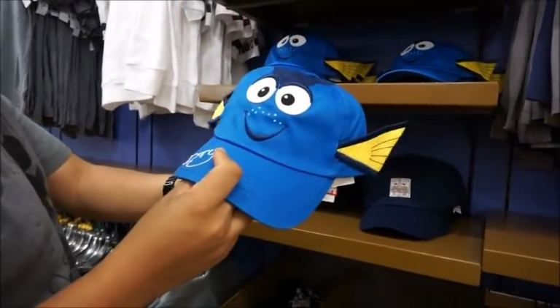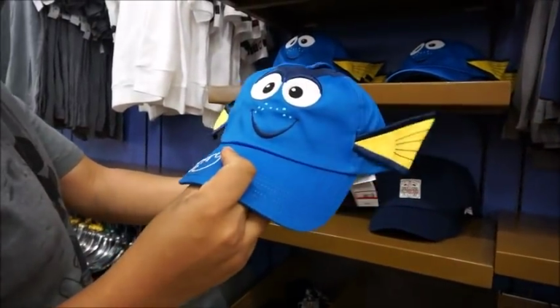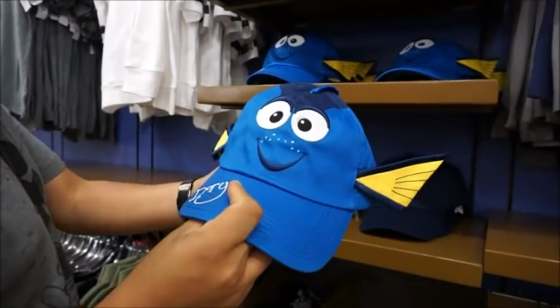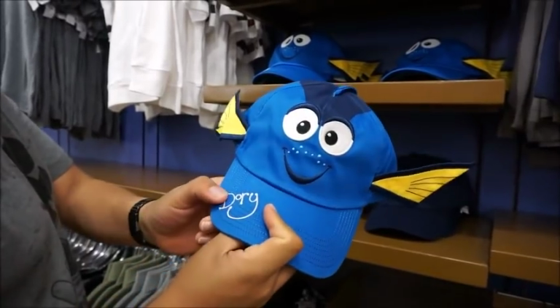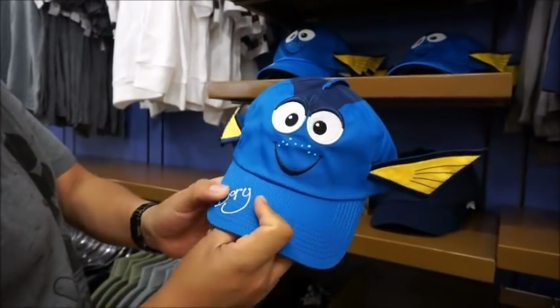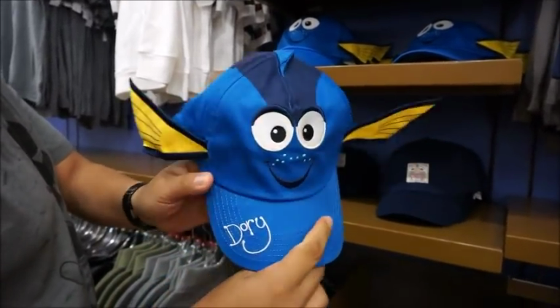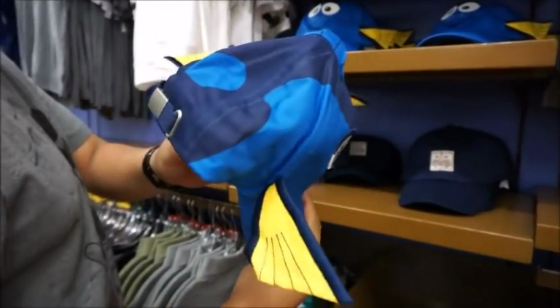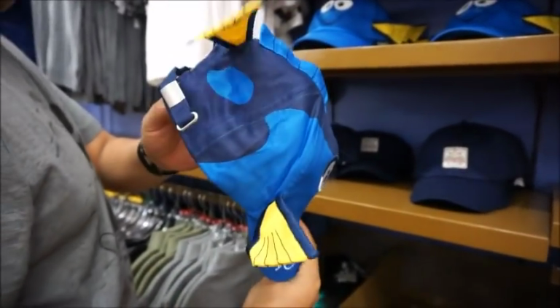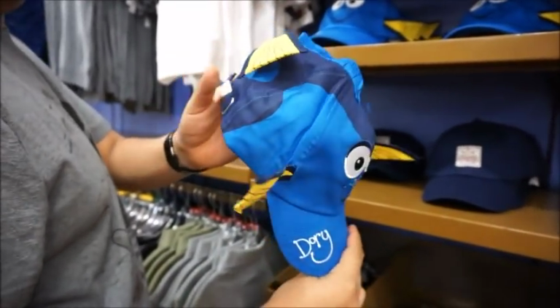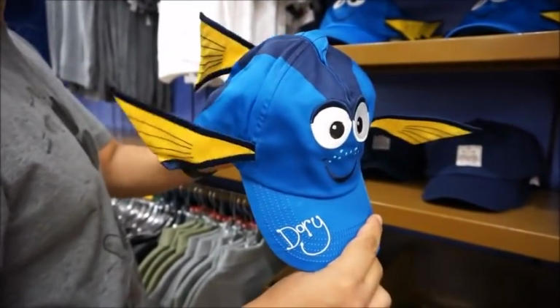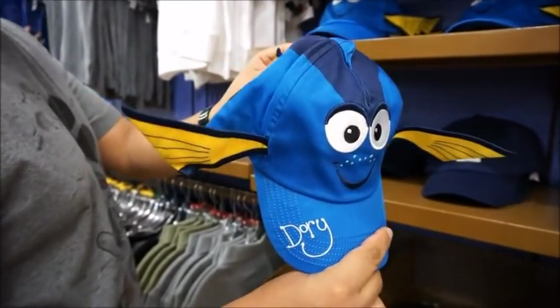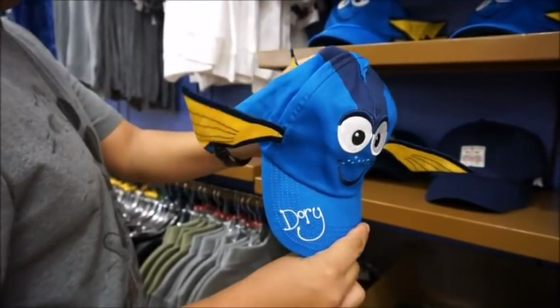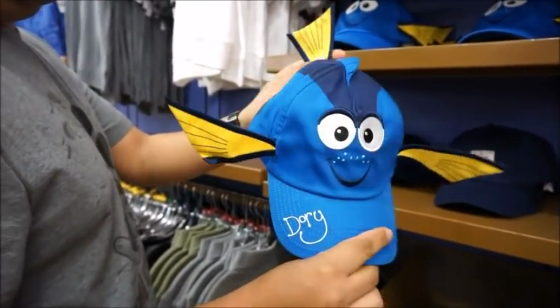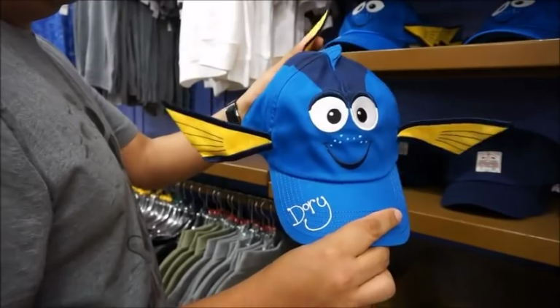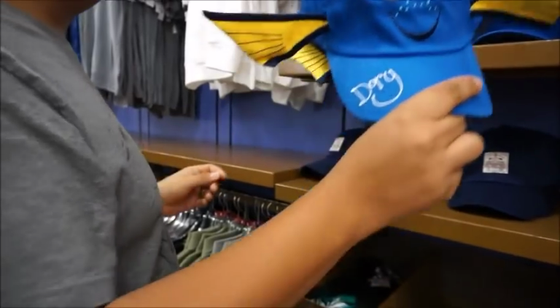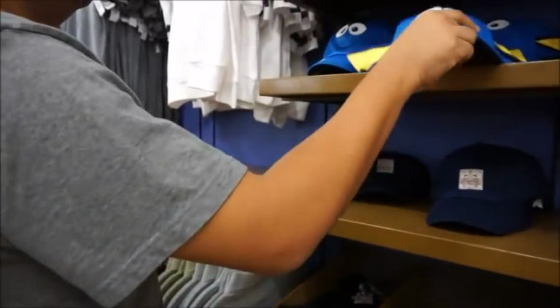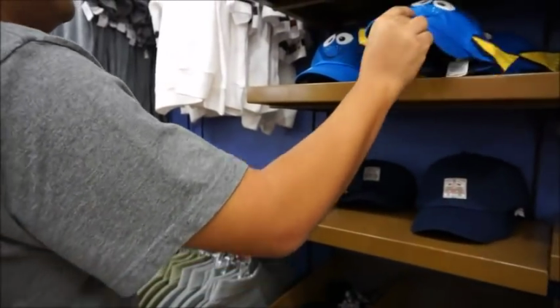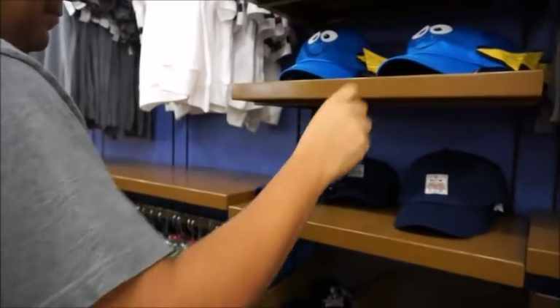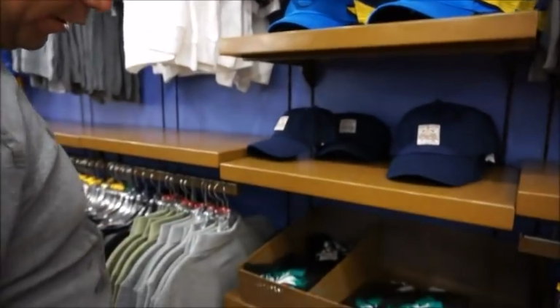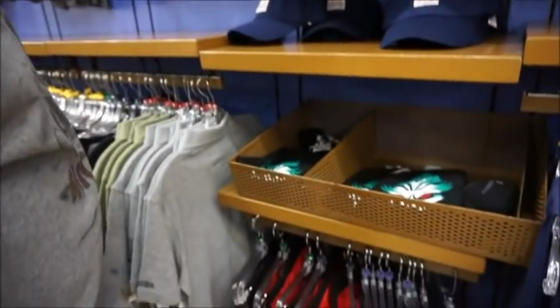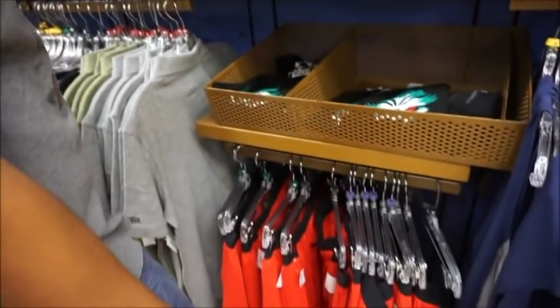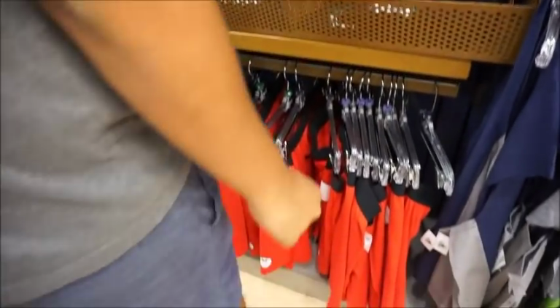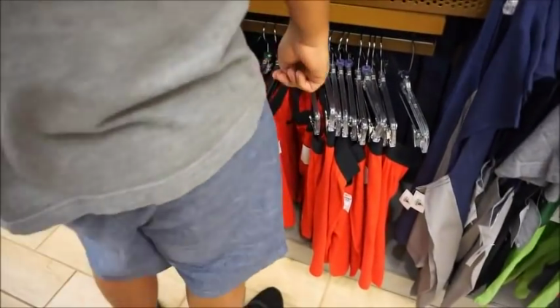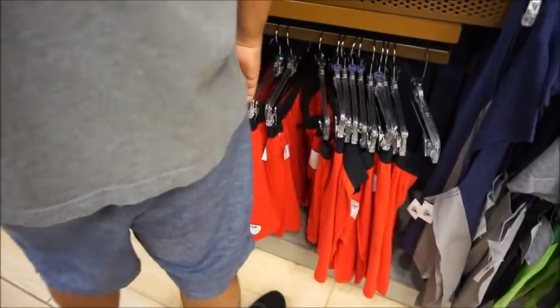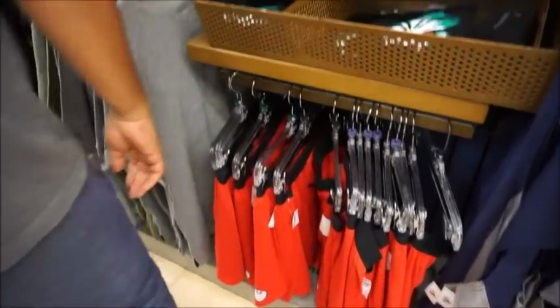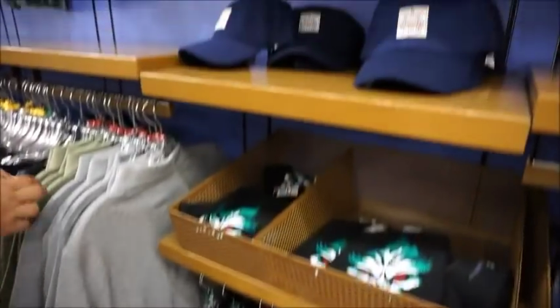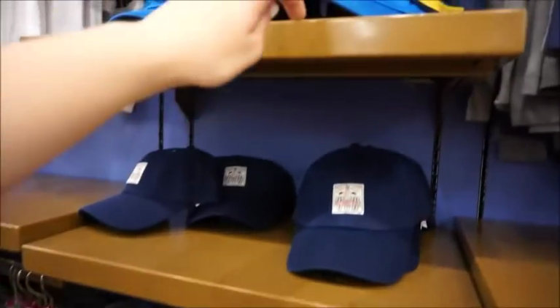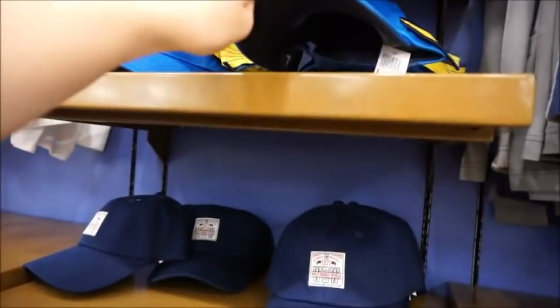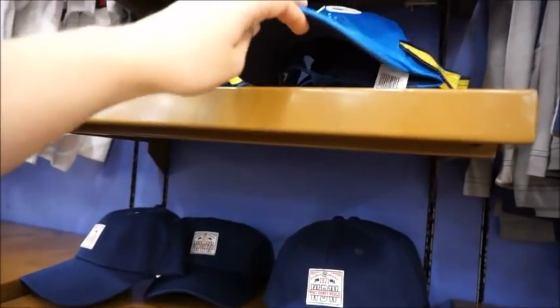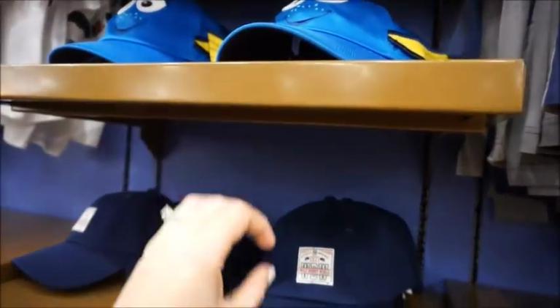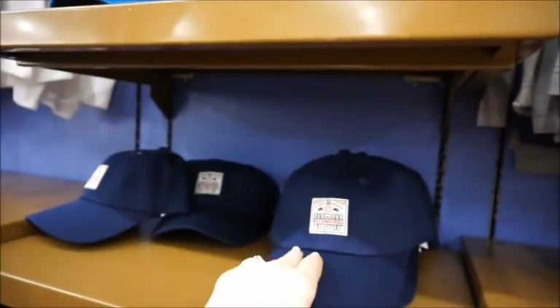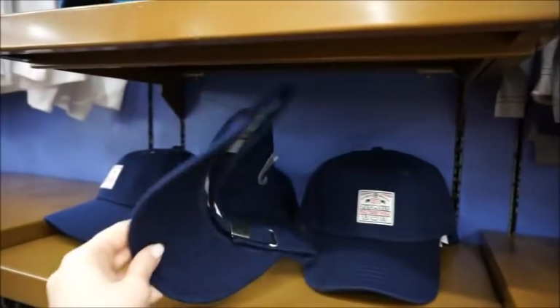Oh my gosh, it's Dory — she's so cute! And it has a little tail on the back. That has to be for a kid, it looks little. We've got some little Mickey boxers down there. The hat was $7.99. This one is $7.99.